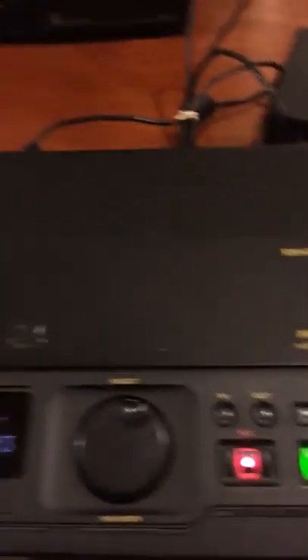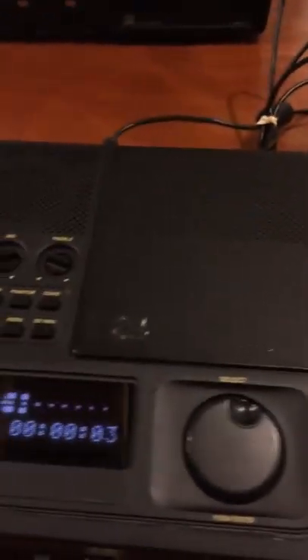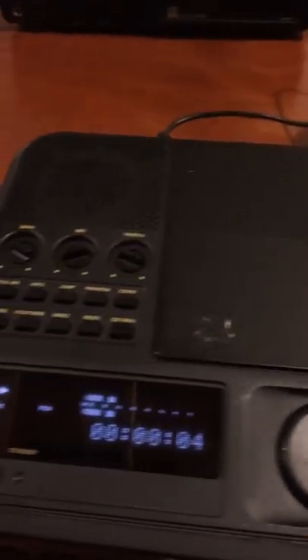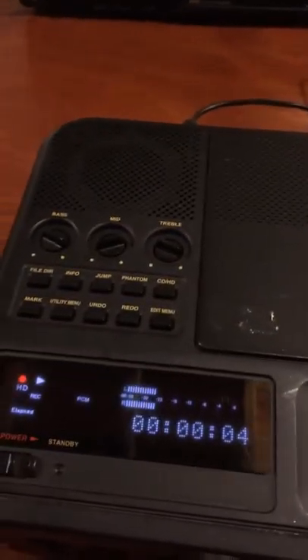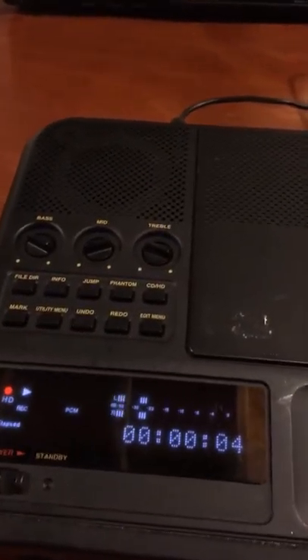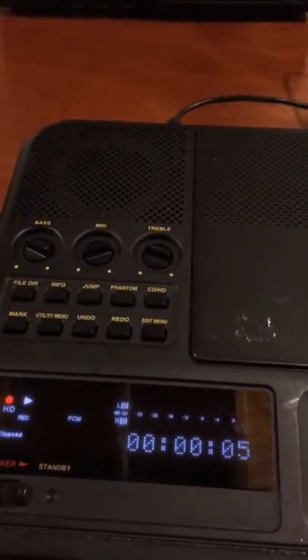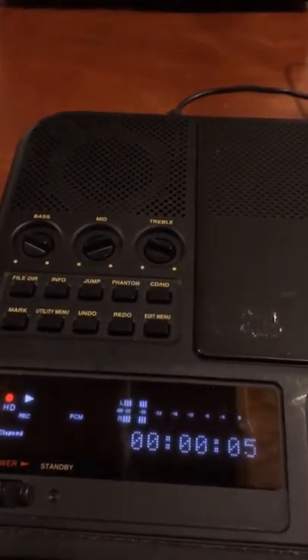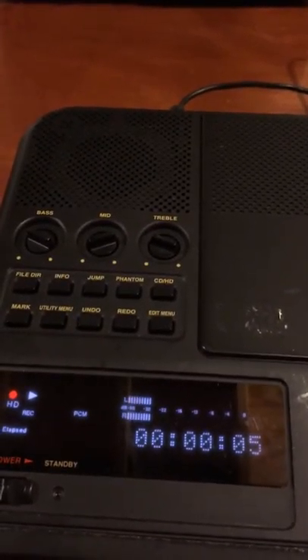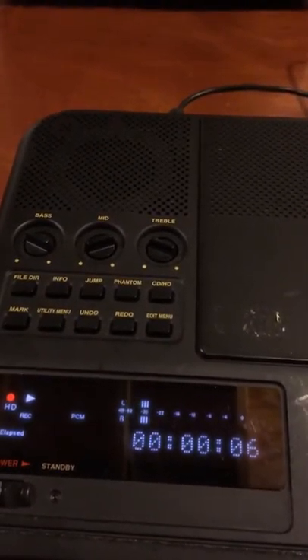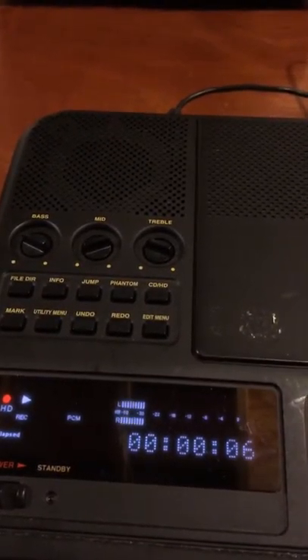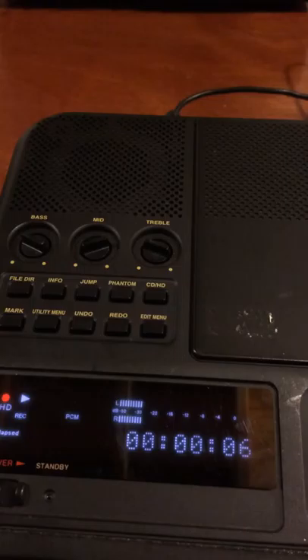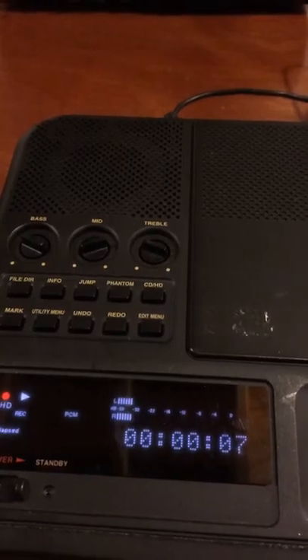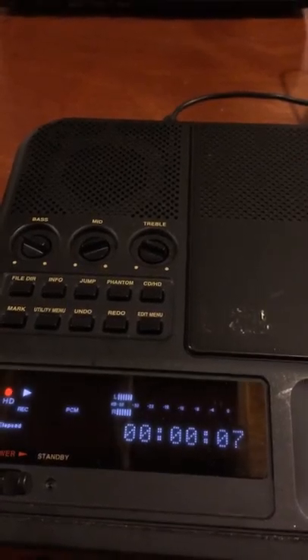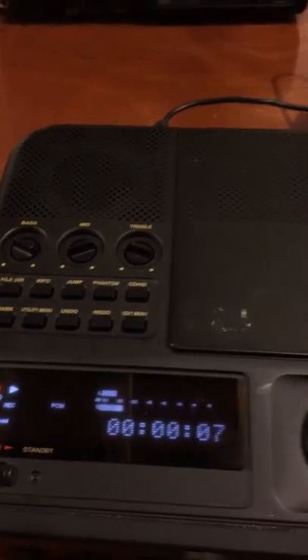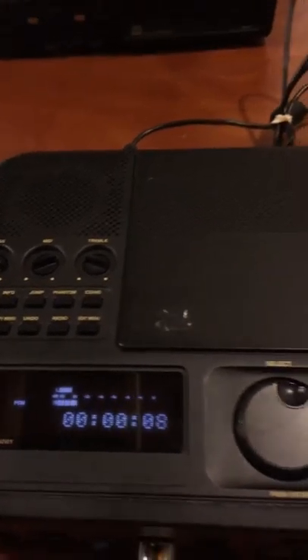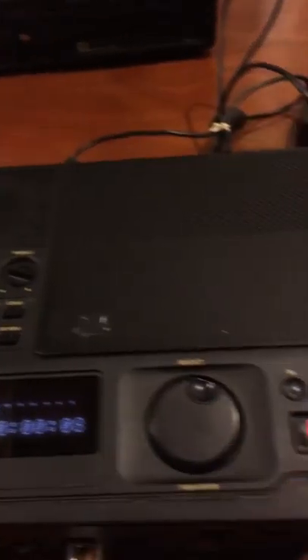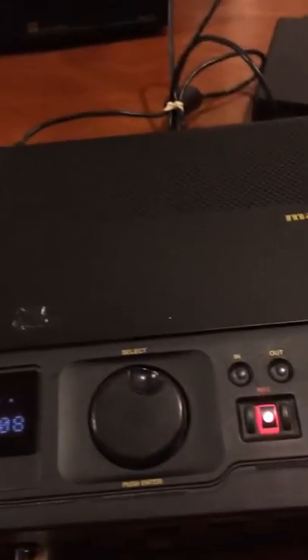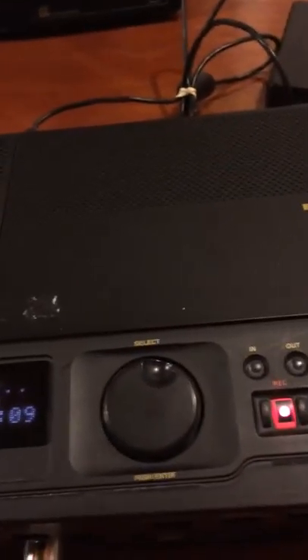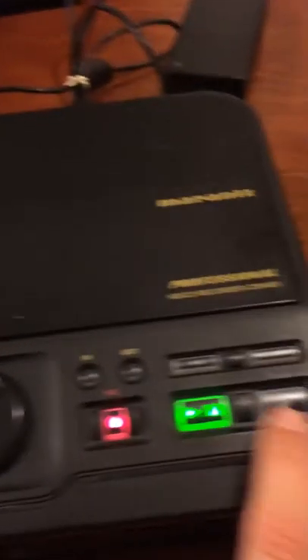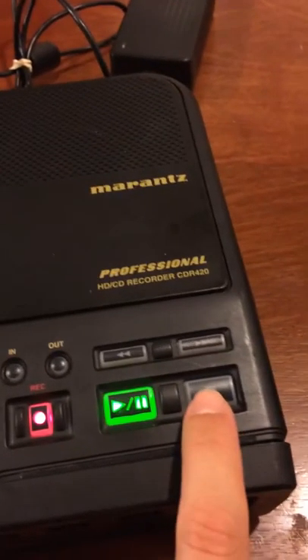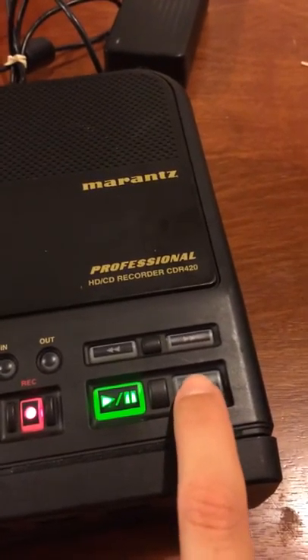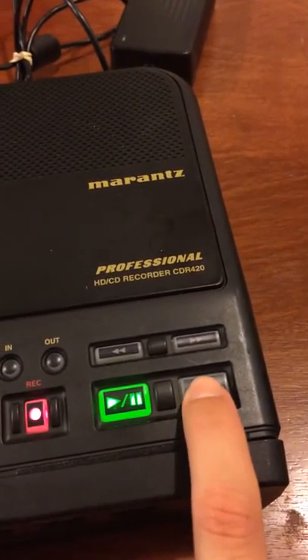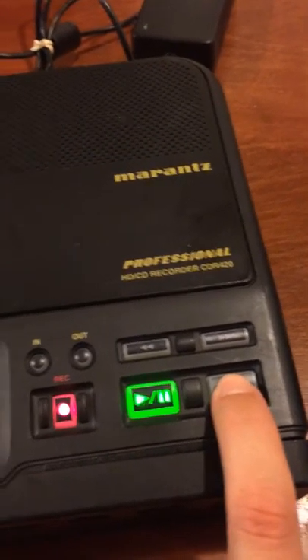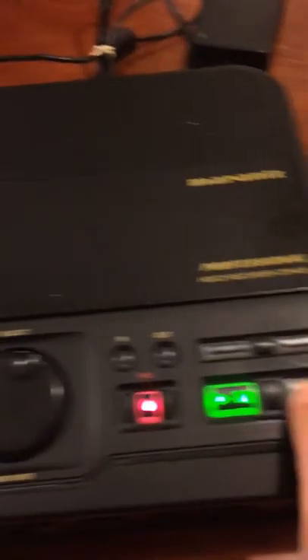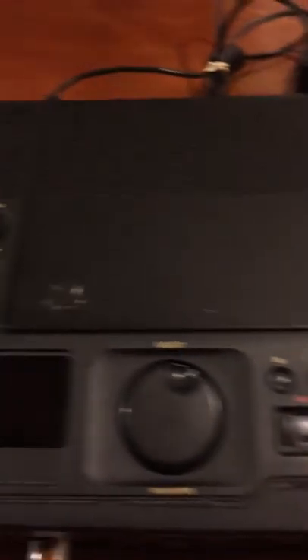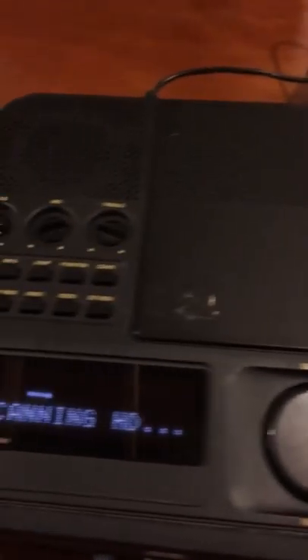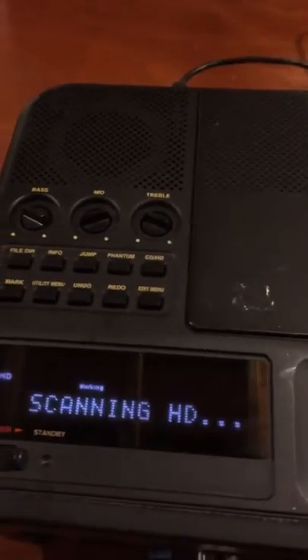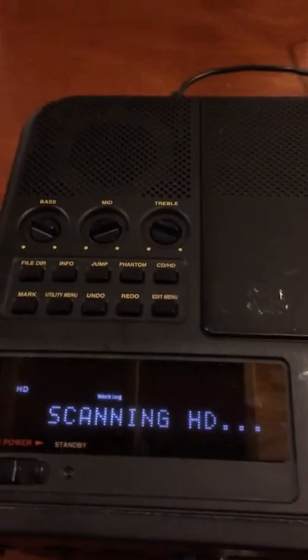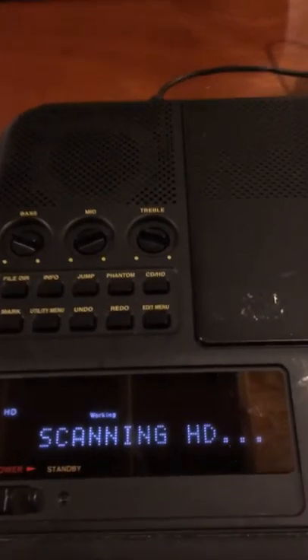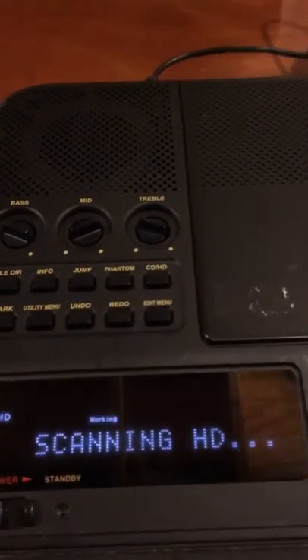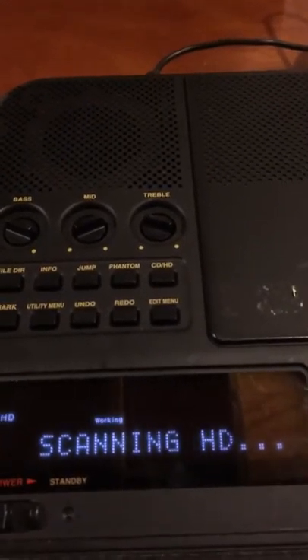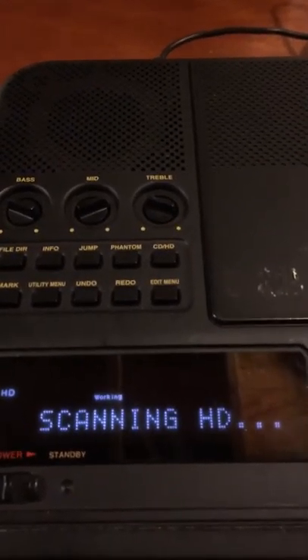Test, test, test, test, test, test. You can see the bar is moving. And then you push stop. That puts it onto the hard drive.